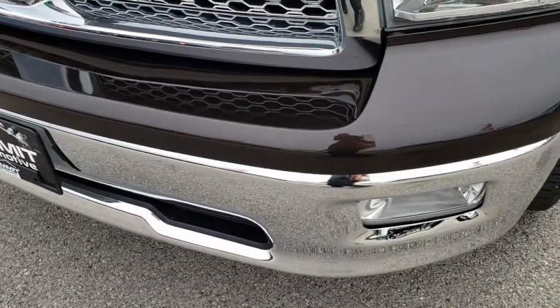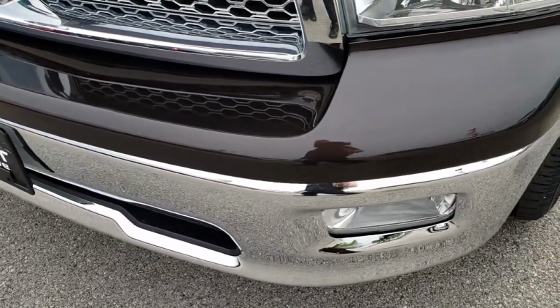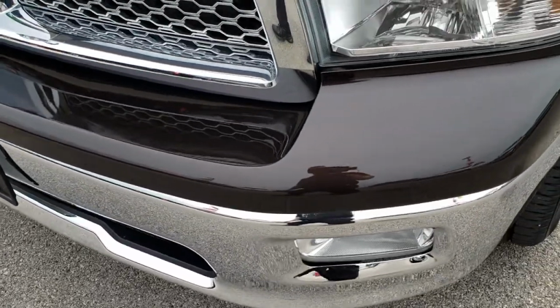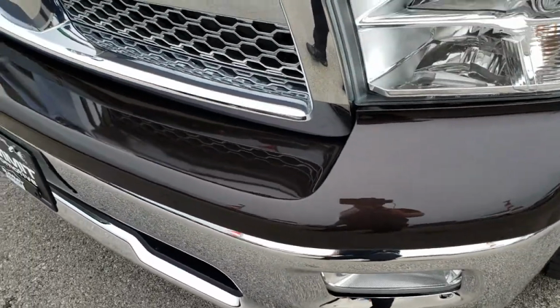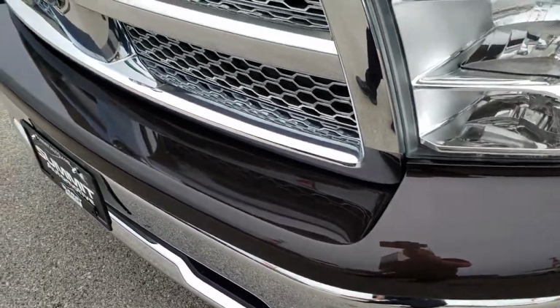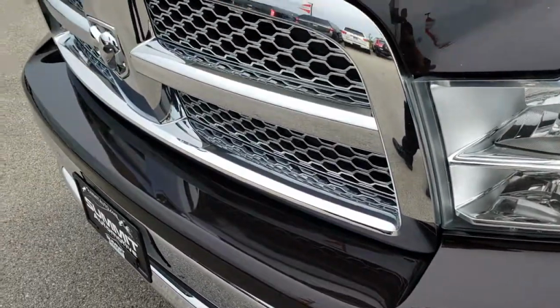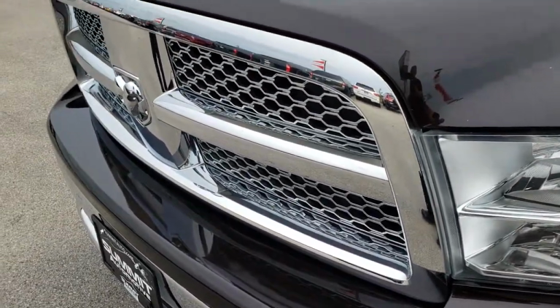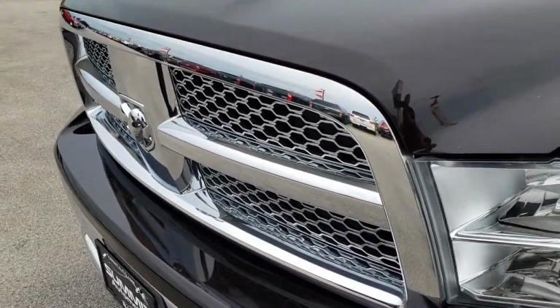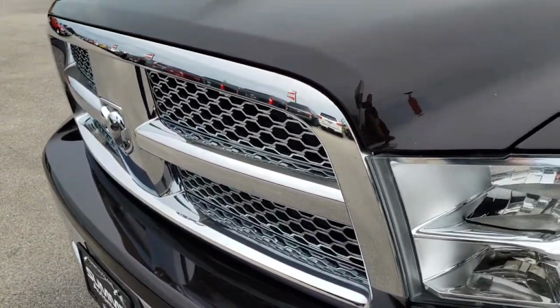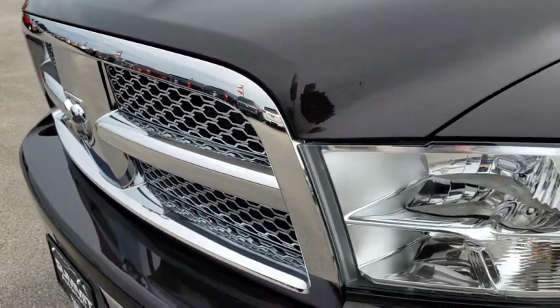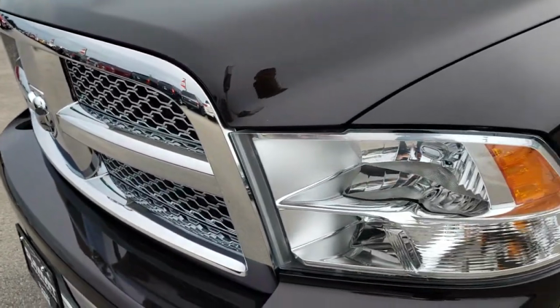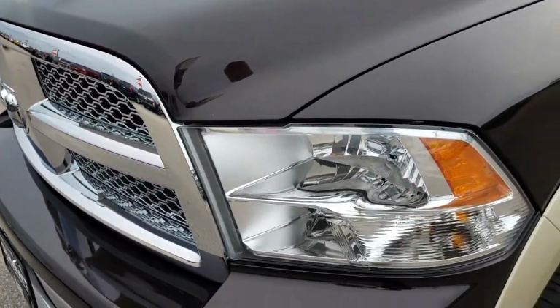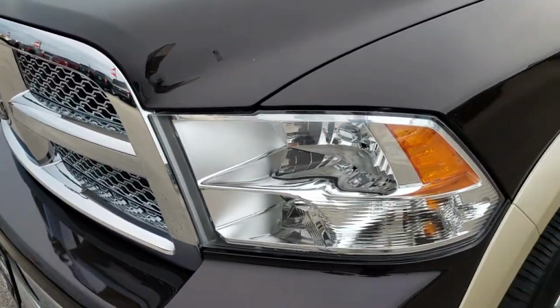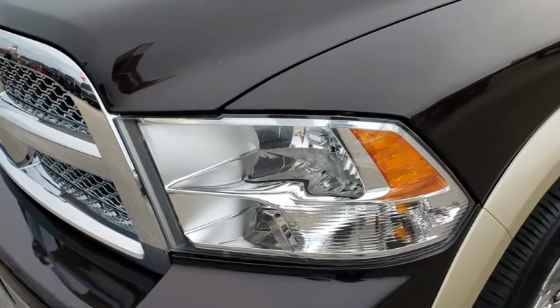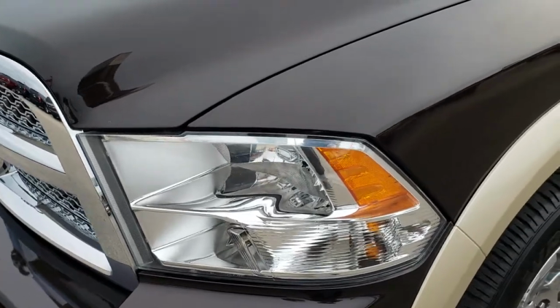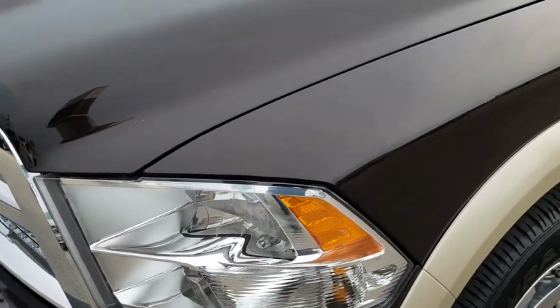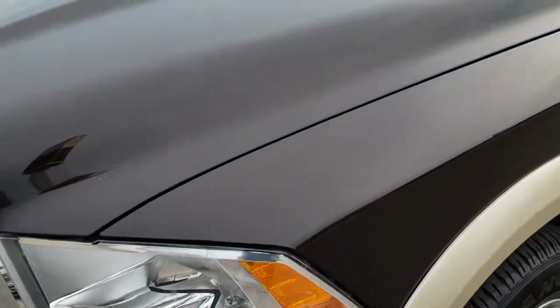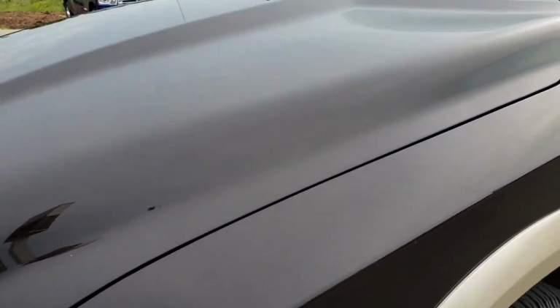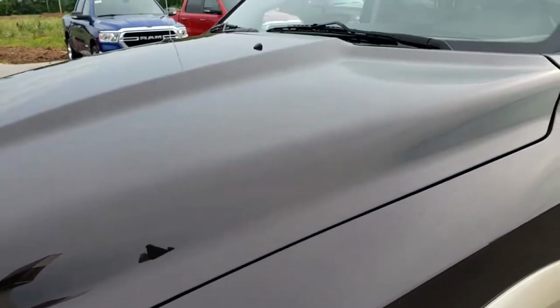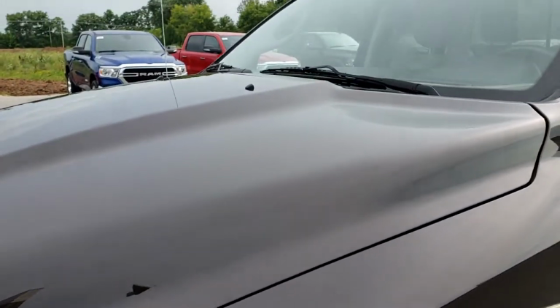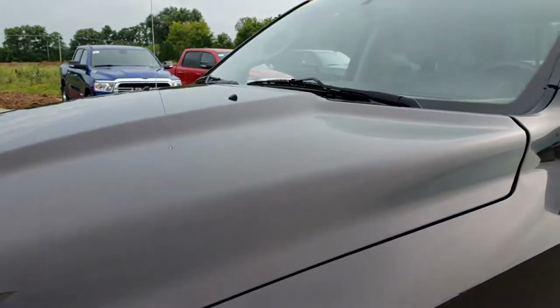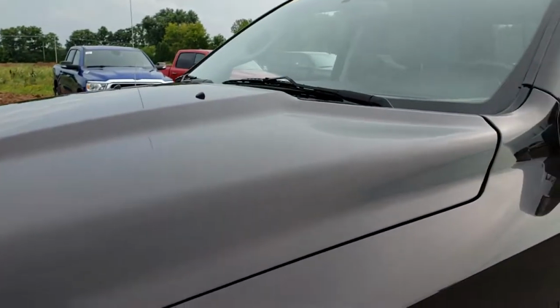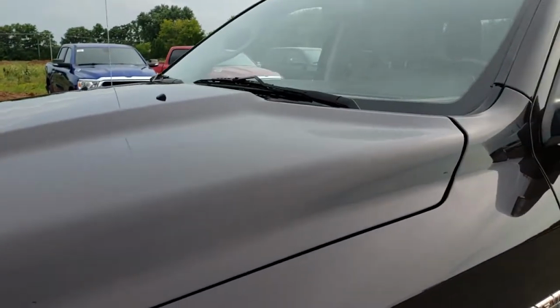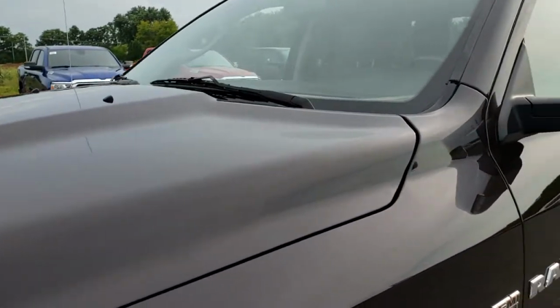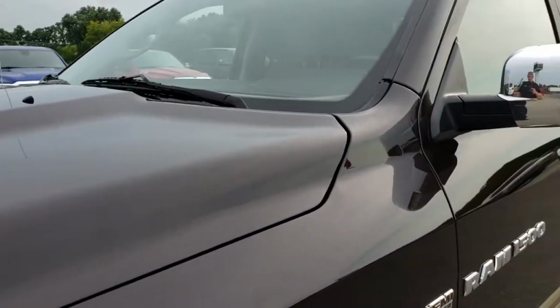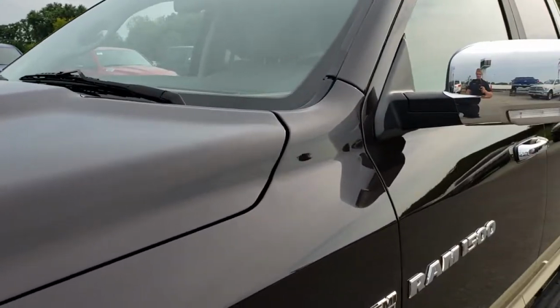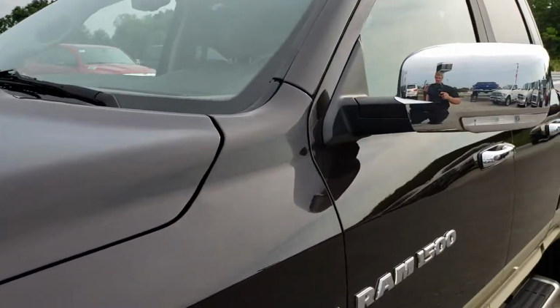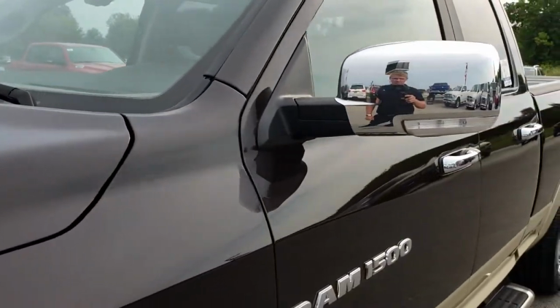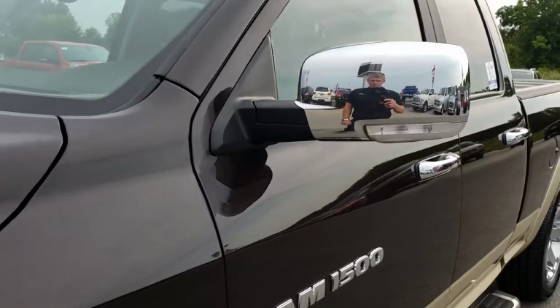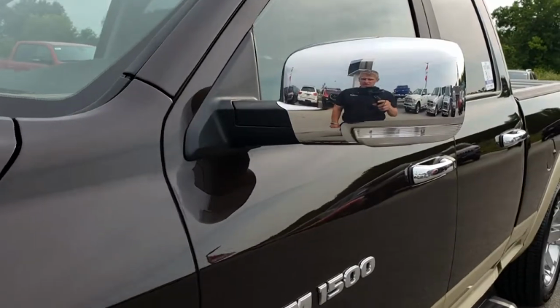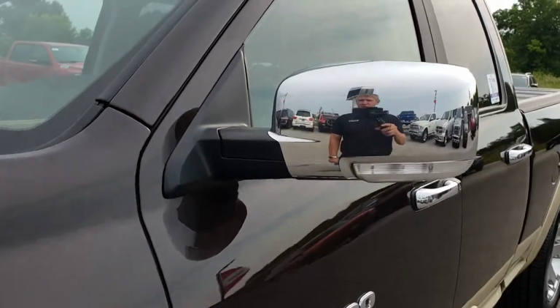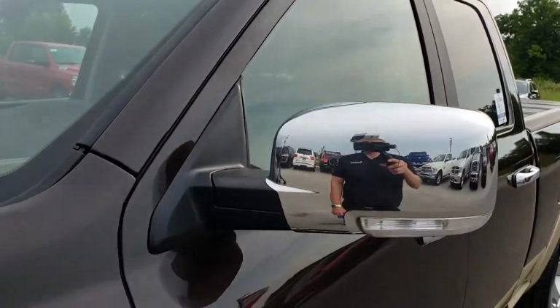Factory fog lights, the chrome trimmed grill, headlights are nice and clear. This color is called rugged brown pearl.